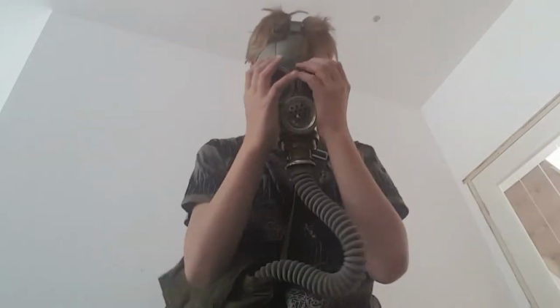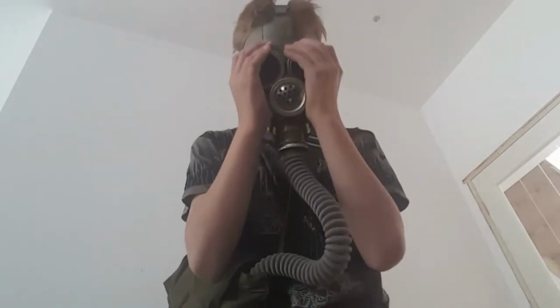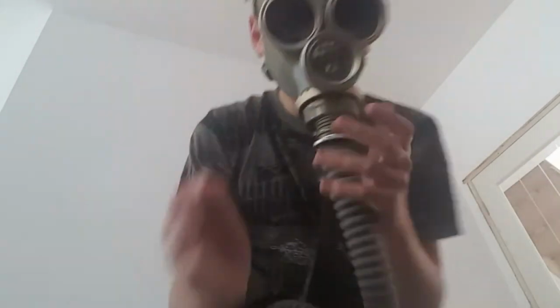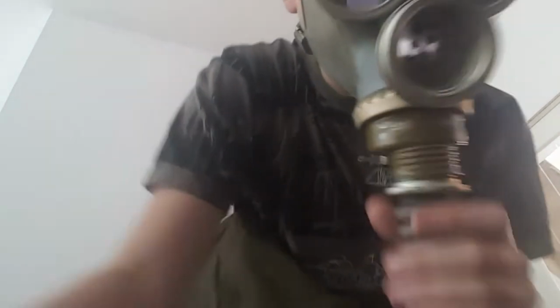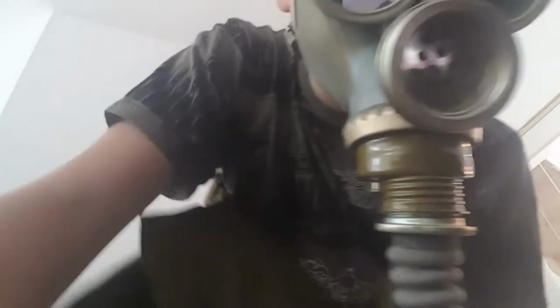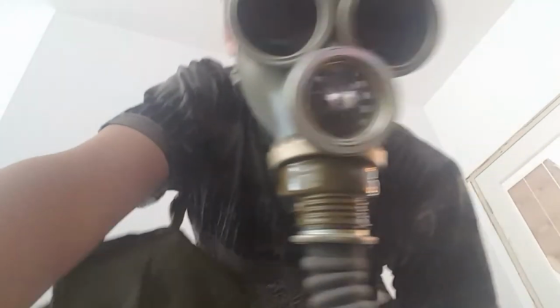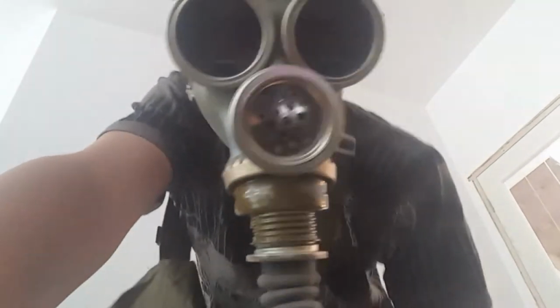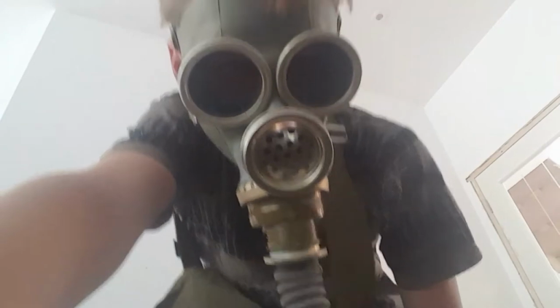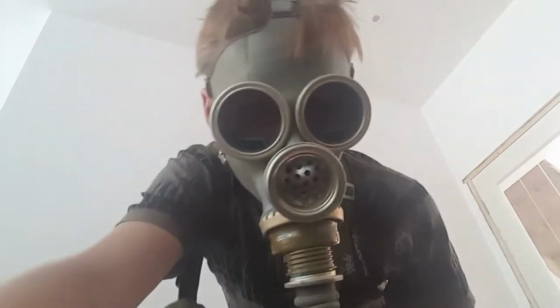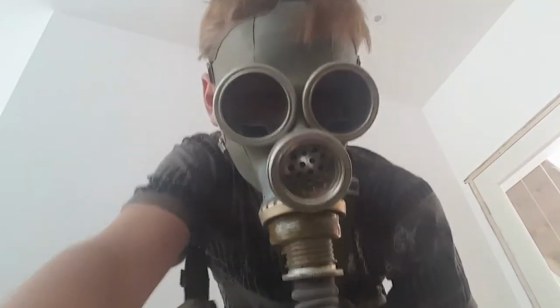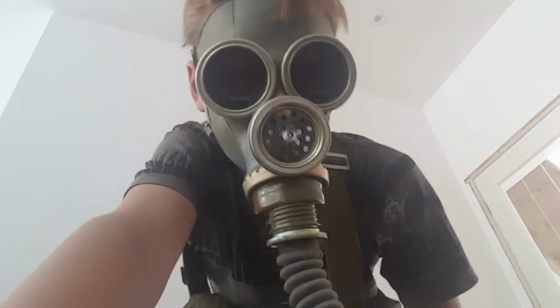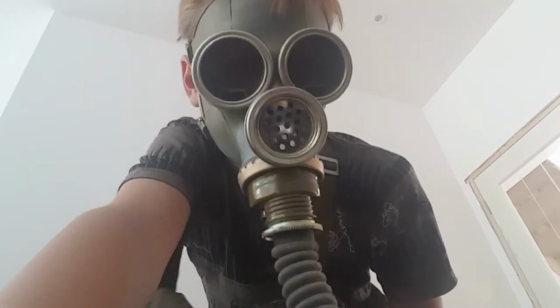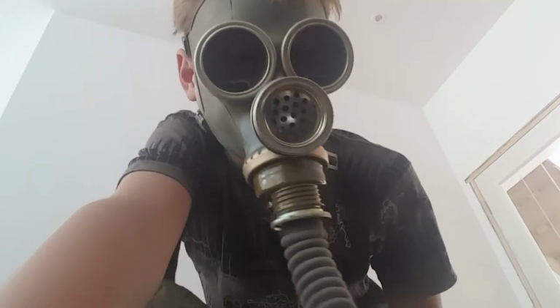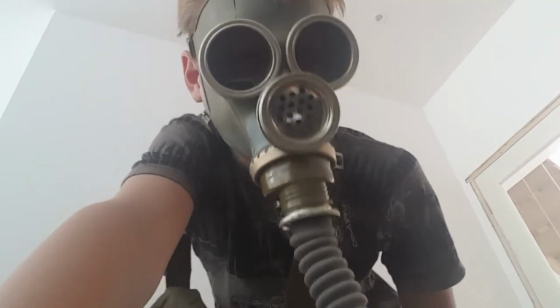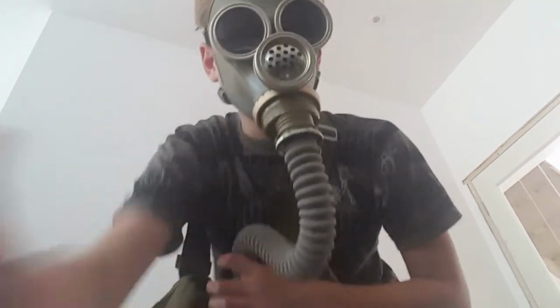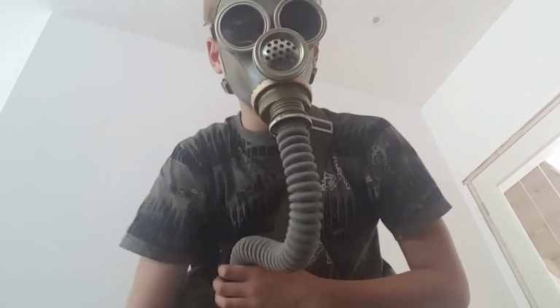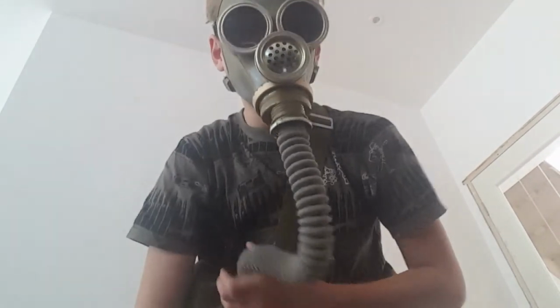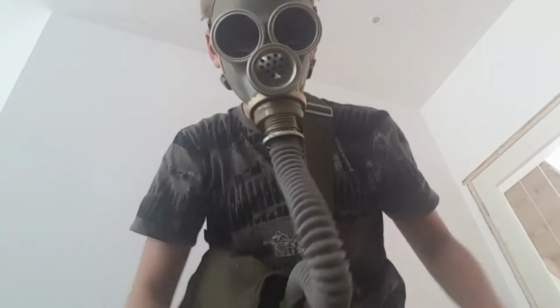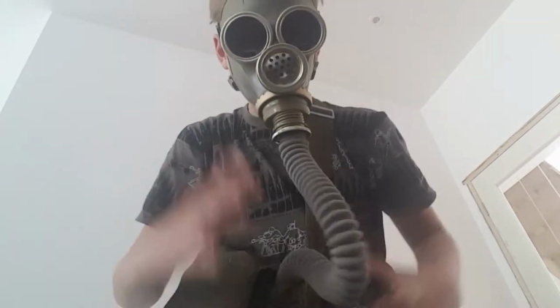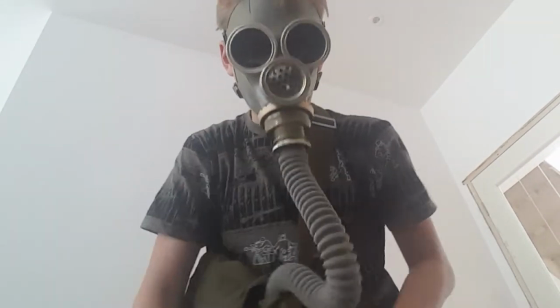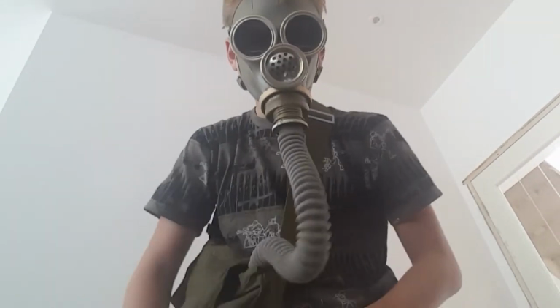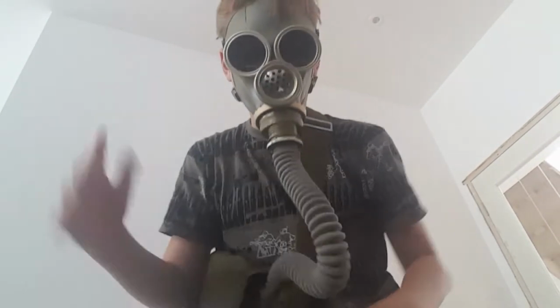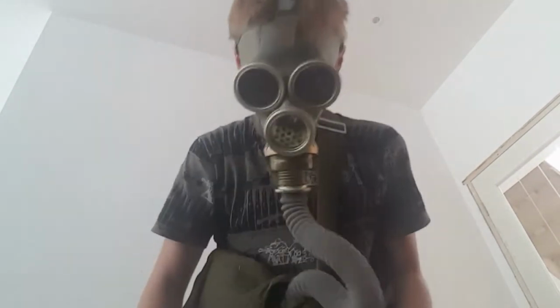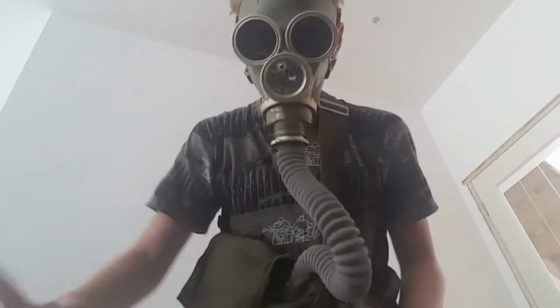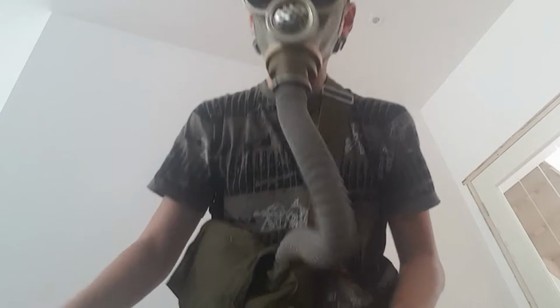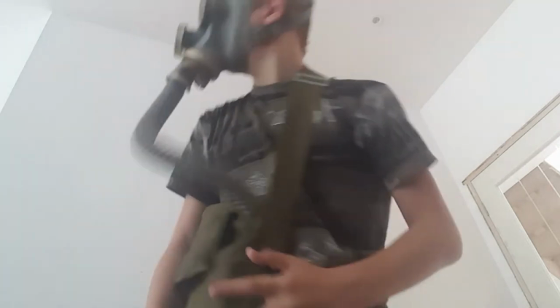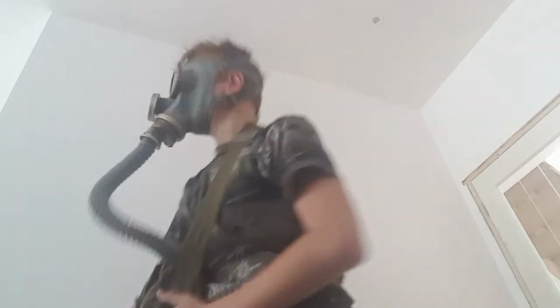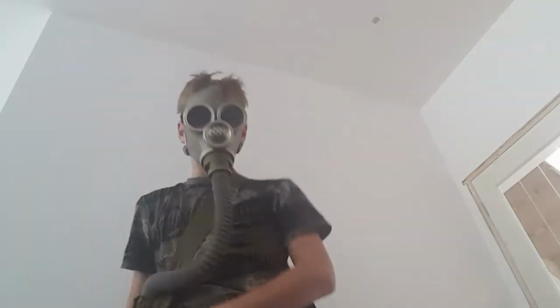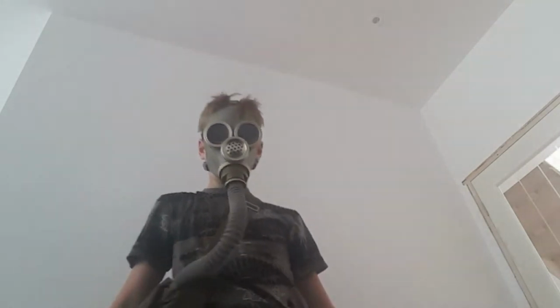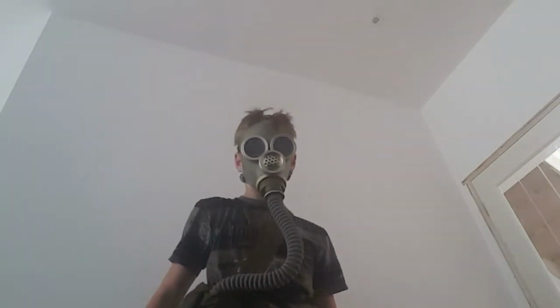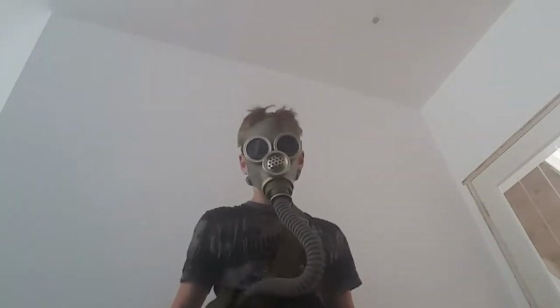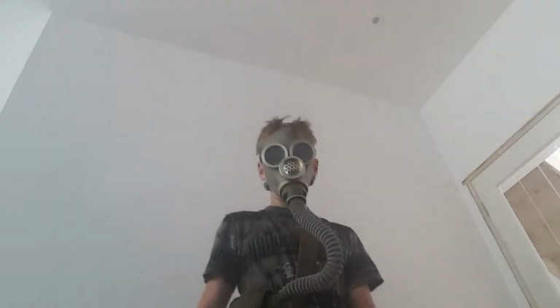I've decided to actually see what it's like with the filter in the bag — so this is what it tastes like.